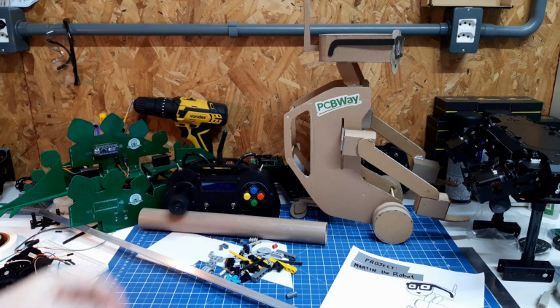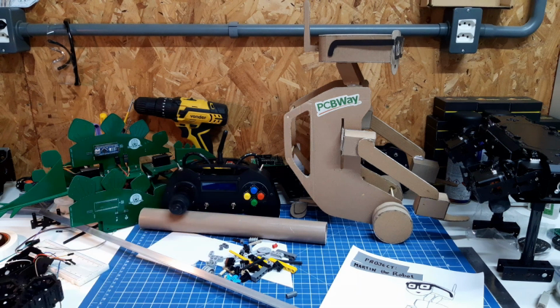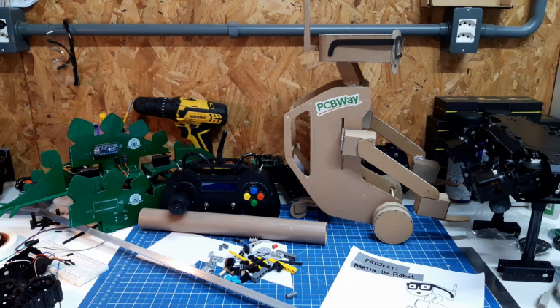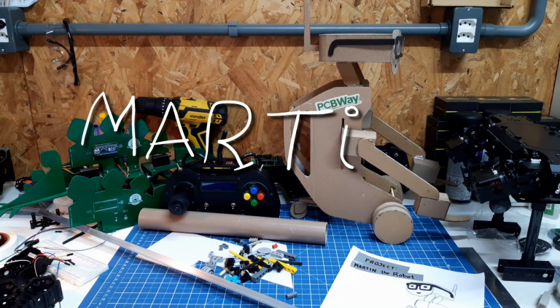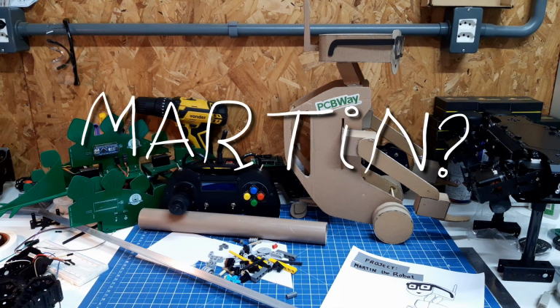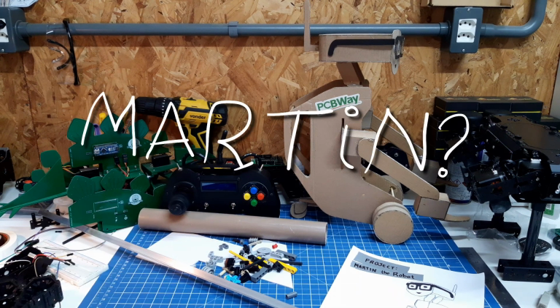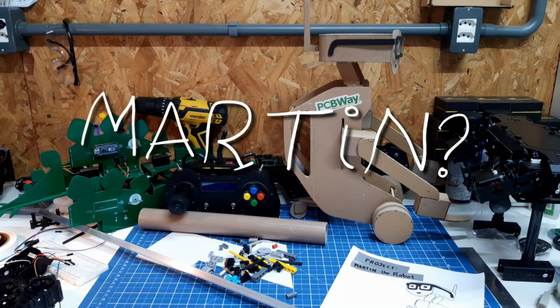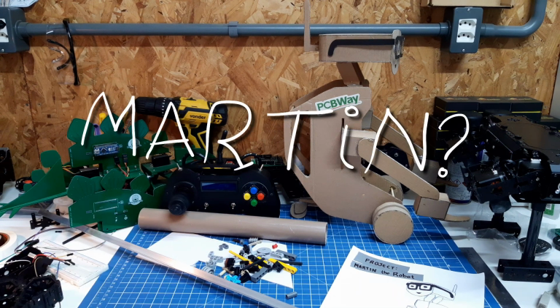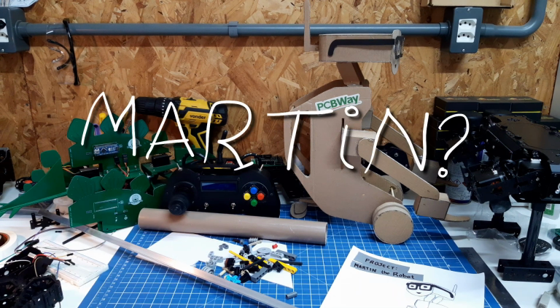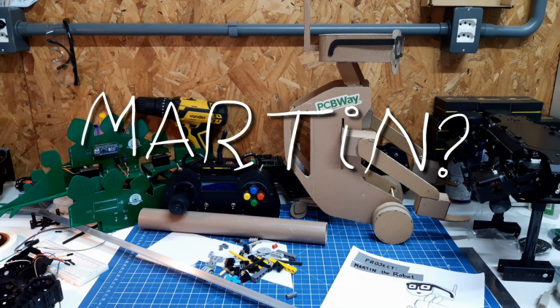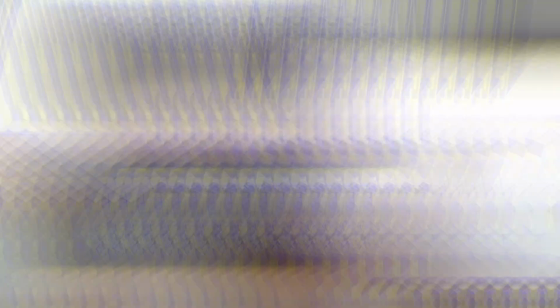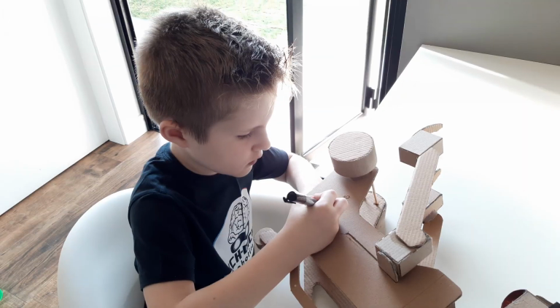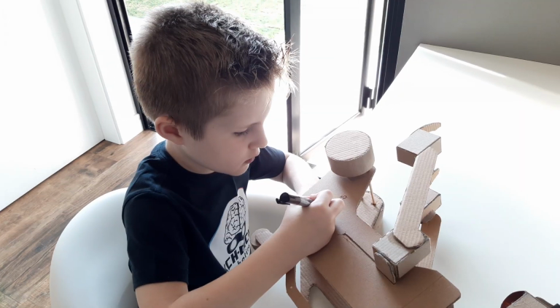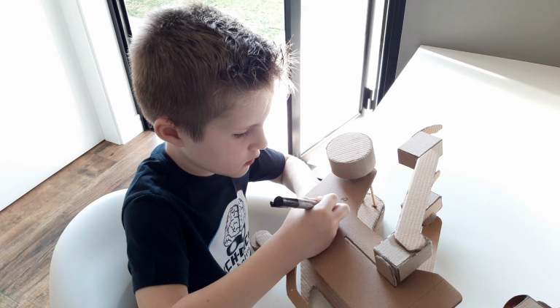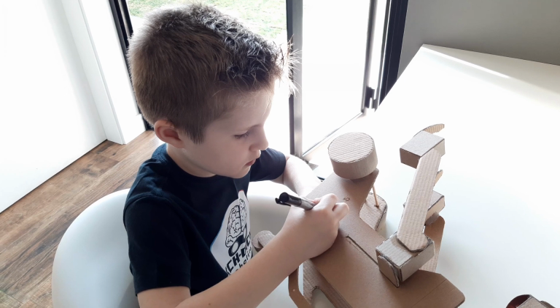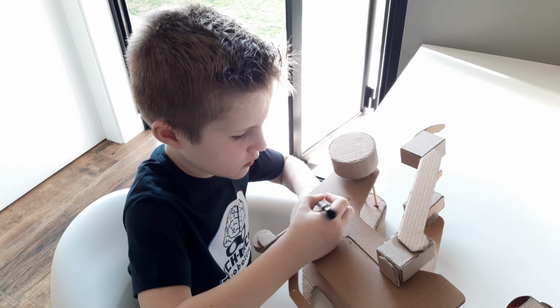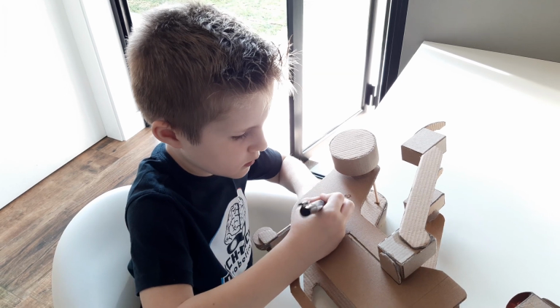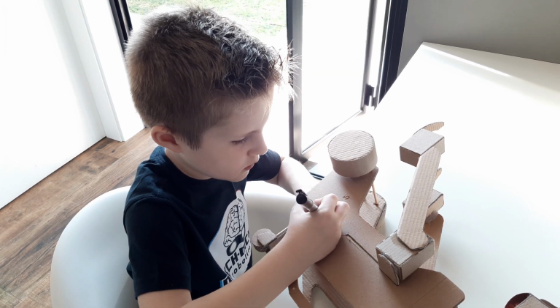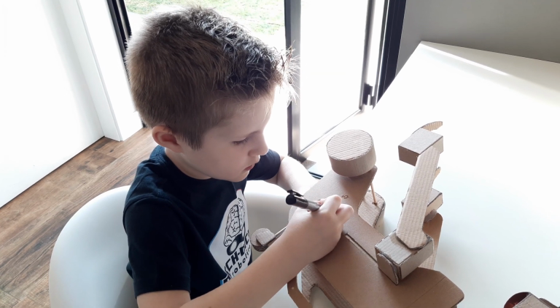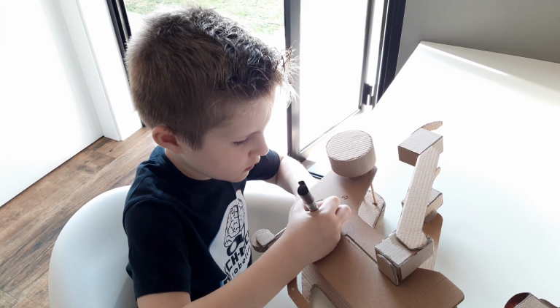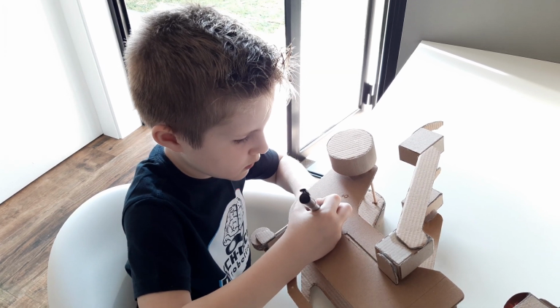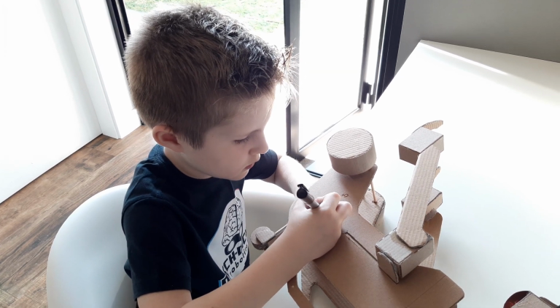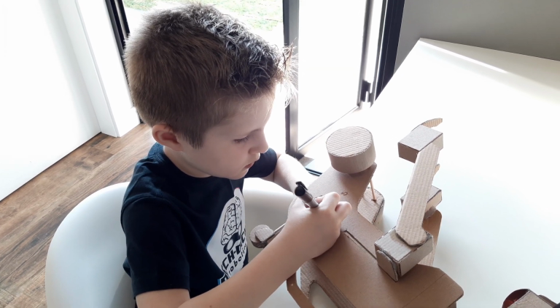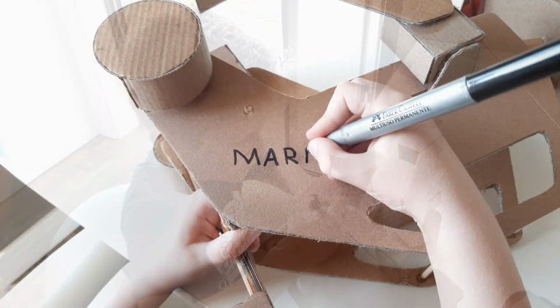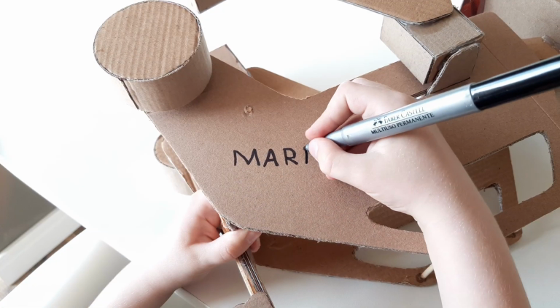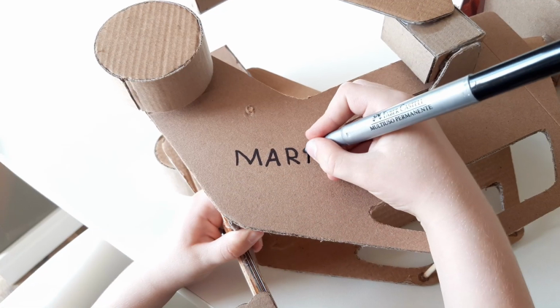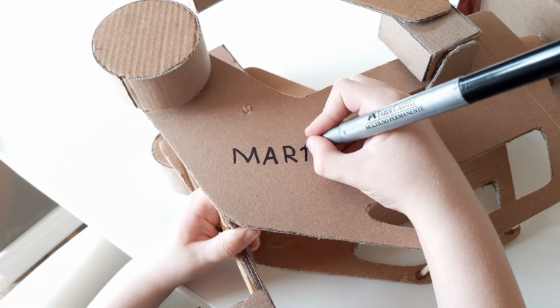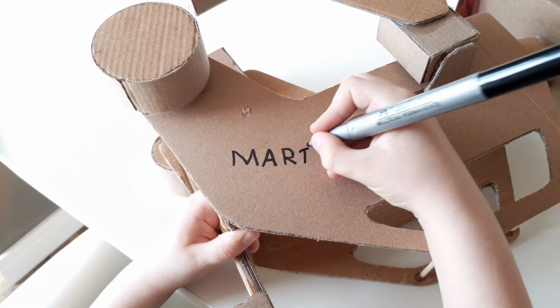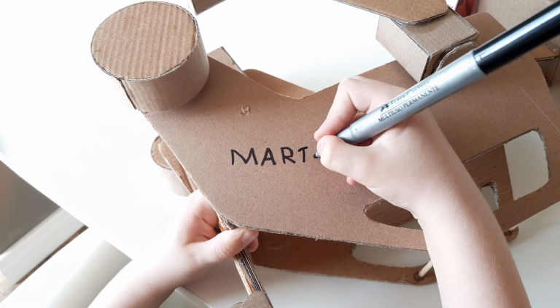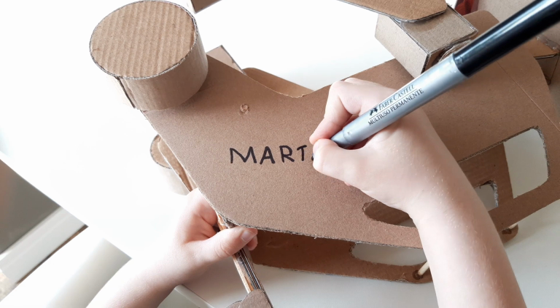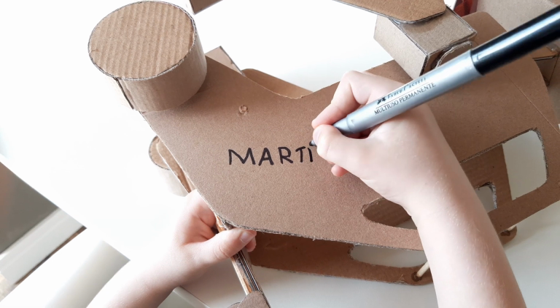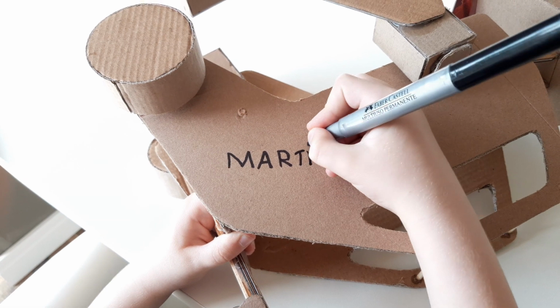And what about the name? Martin — my son — asked me to name the robot Martin, so Daddy had to do it.